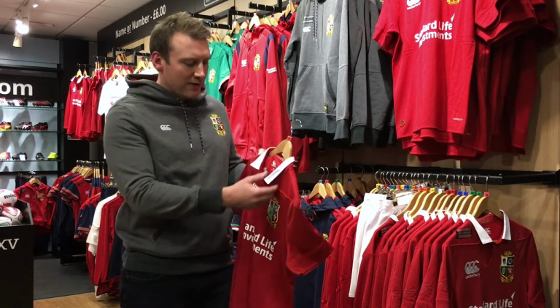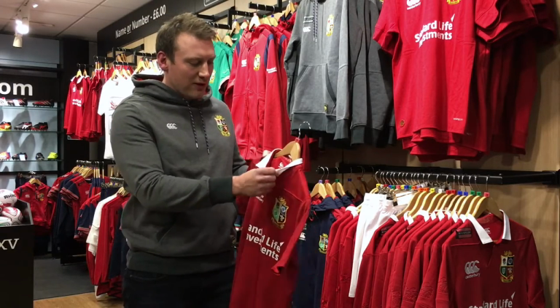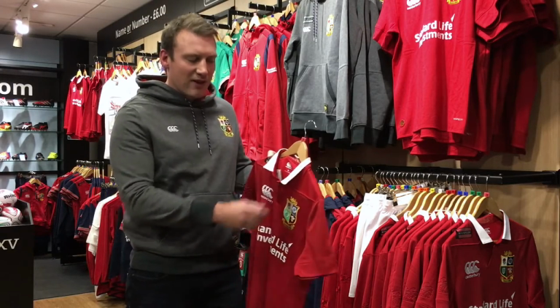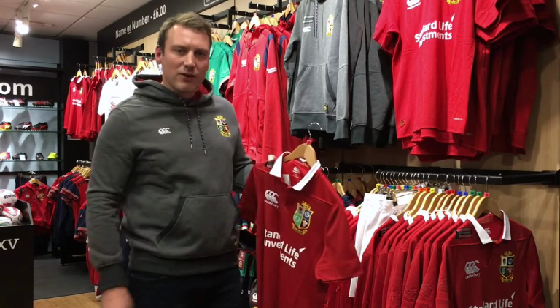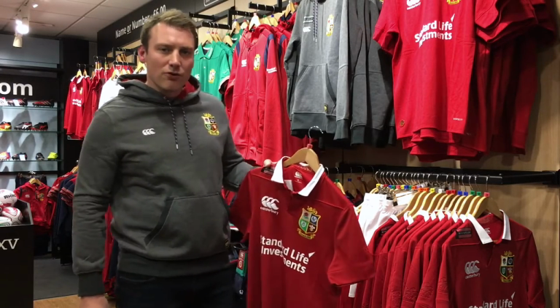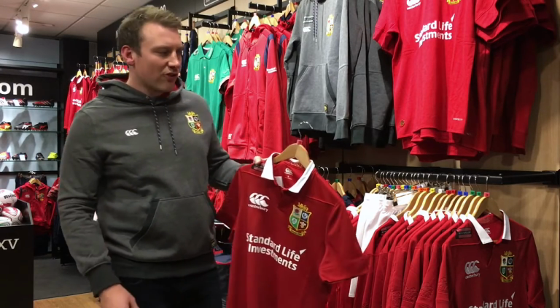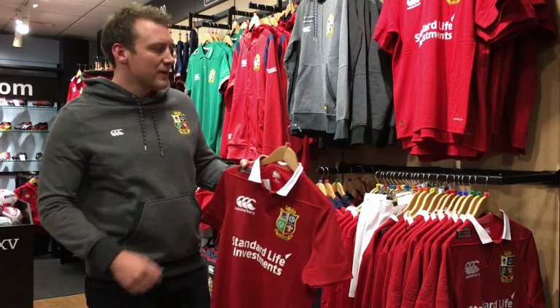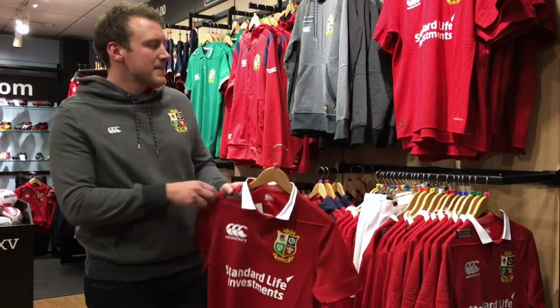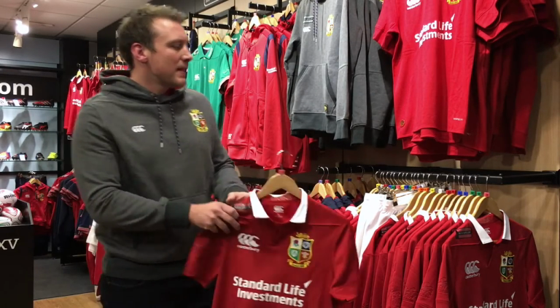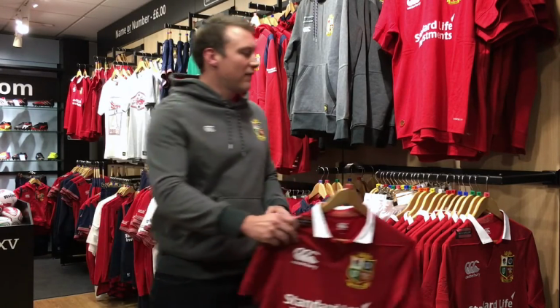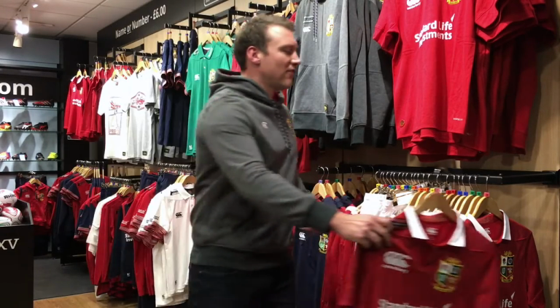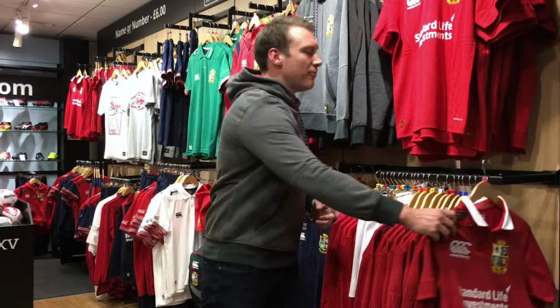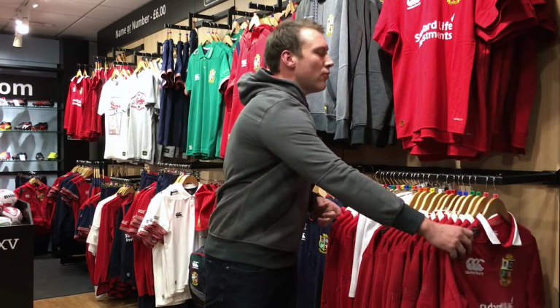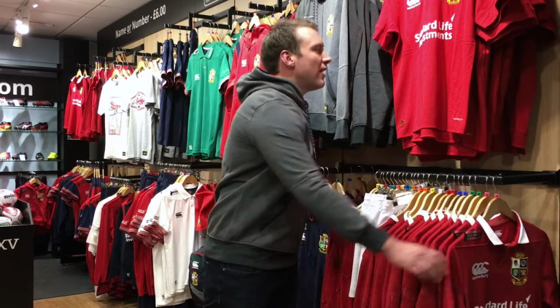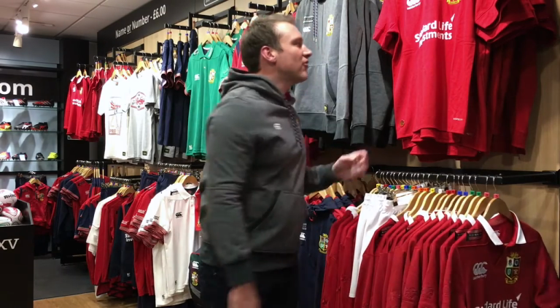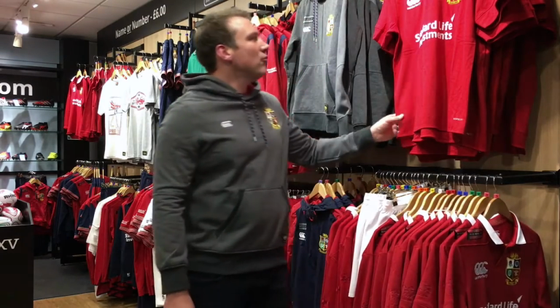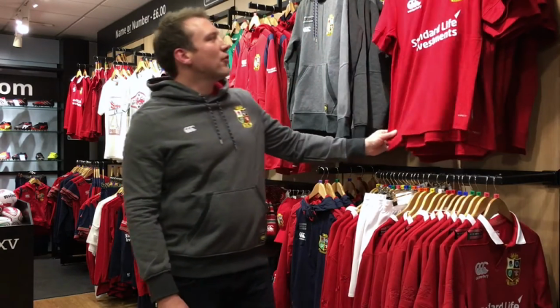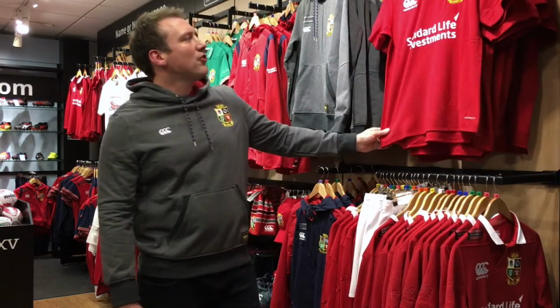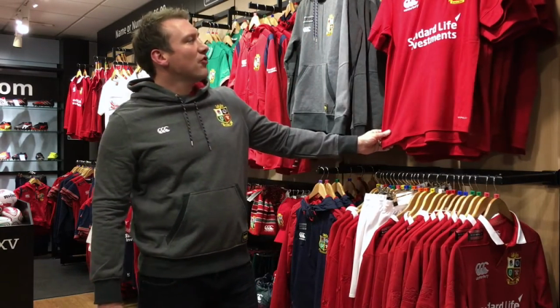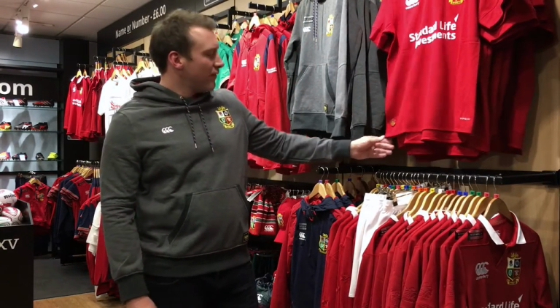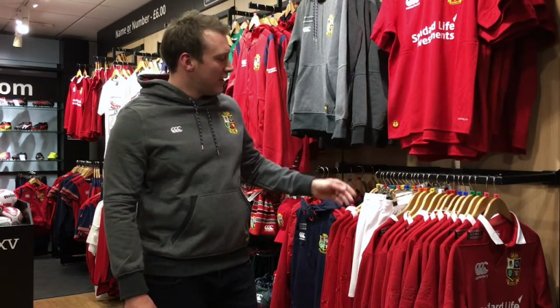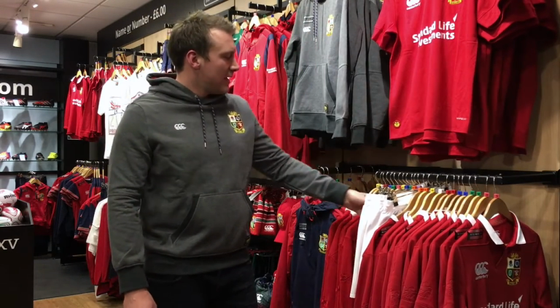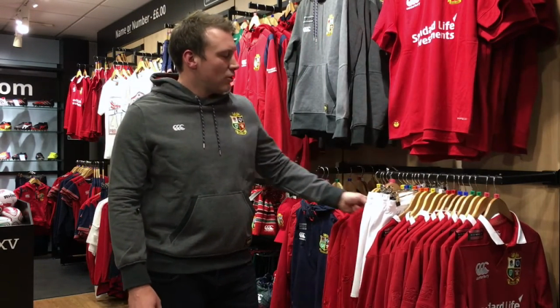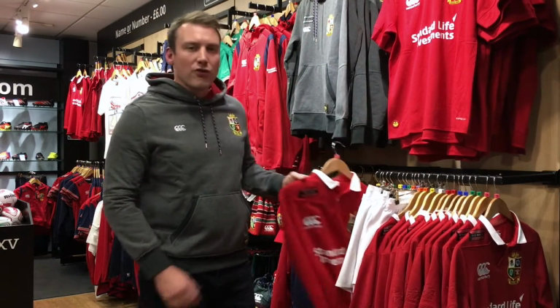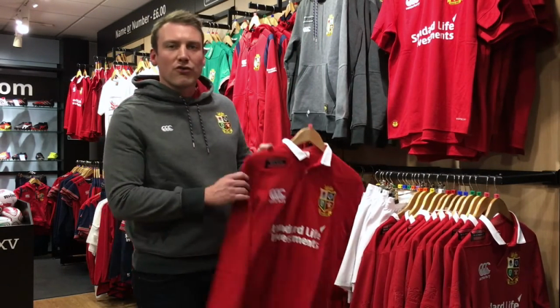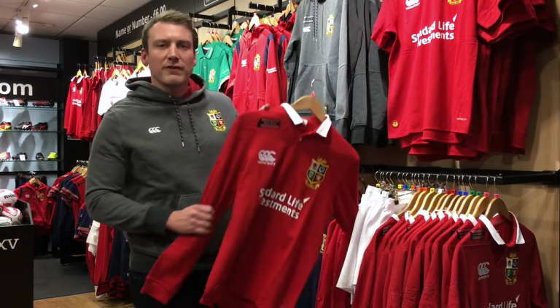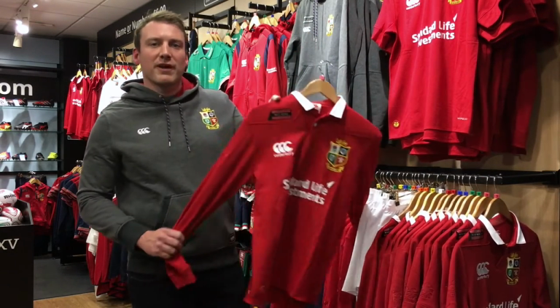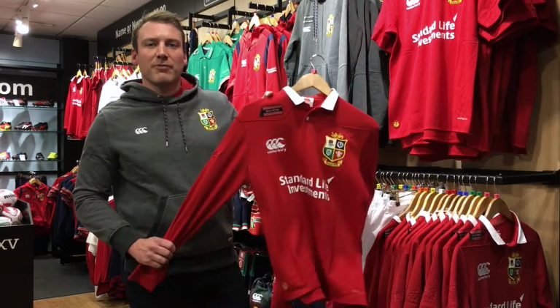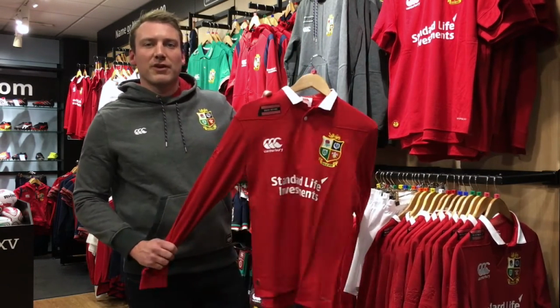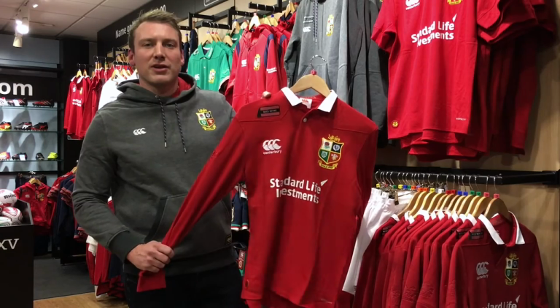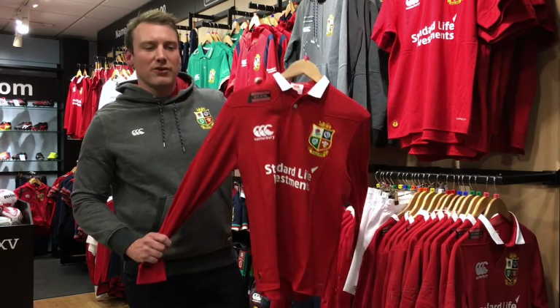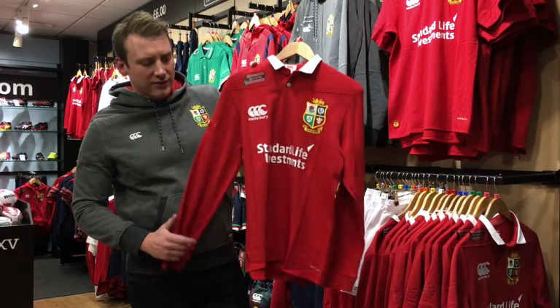It's sort of like a grandad collar on the shirts here. If you fancy something a bit more traditional we've got the cotton short sleeve, and here we've got the long sleeve if you fancy something for a chillier day in New Zealand.